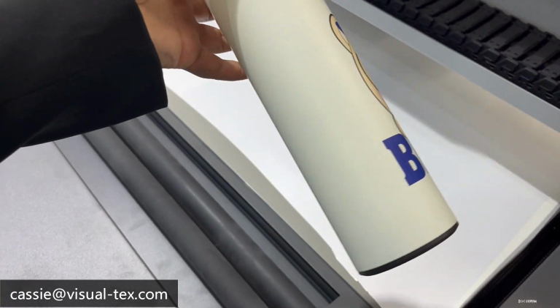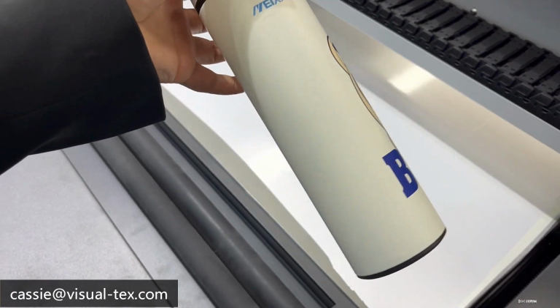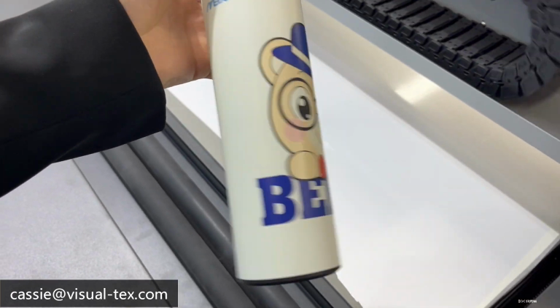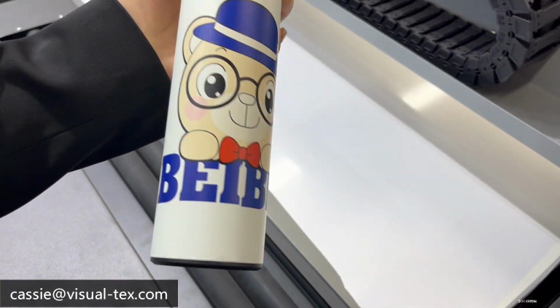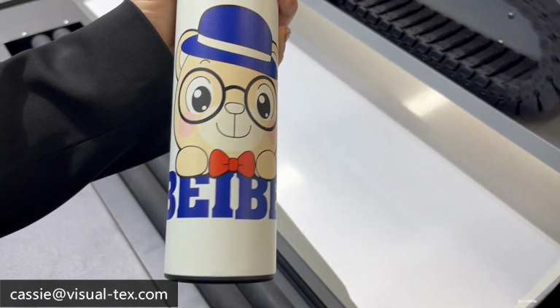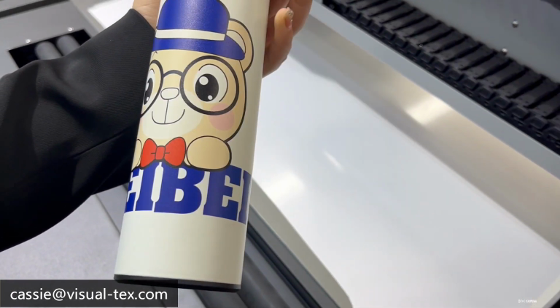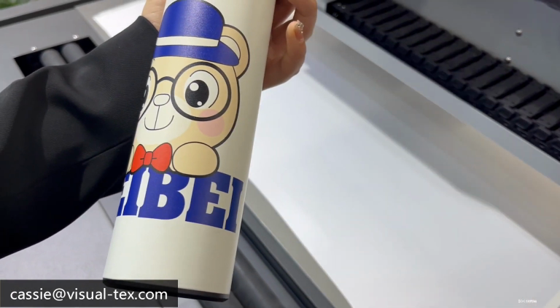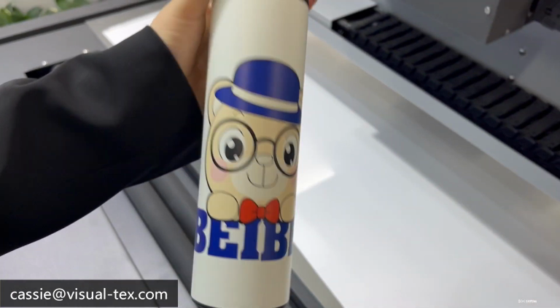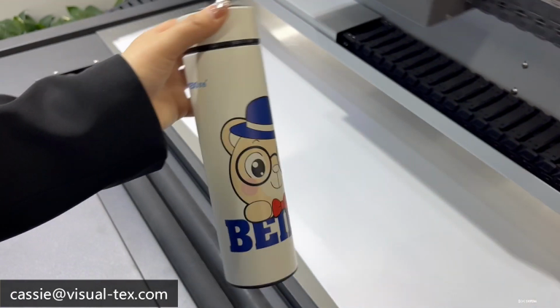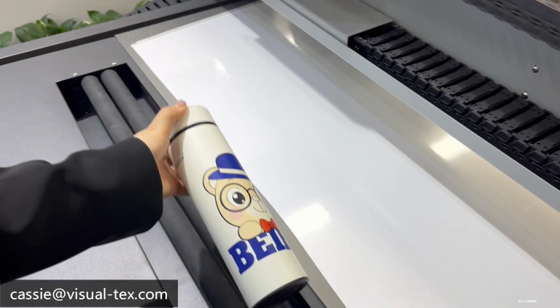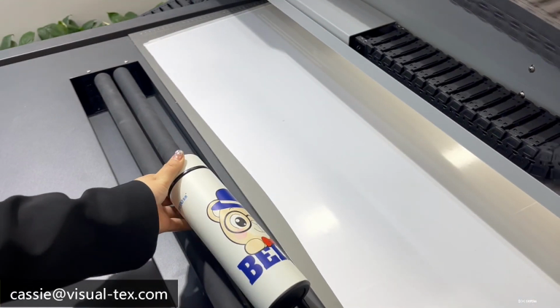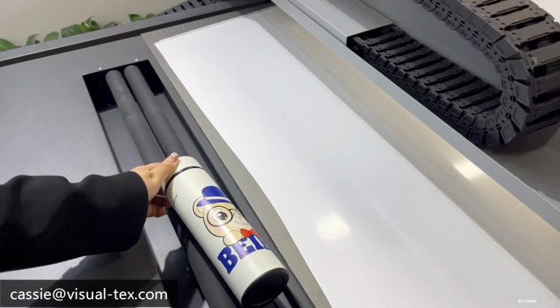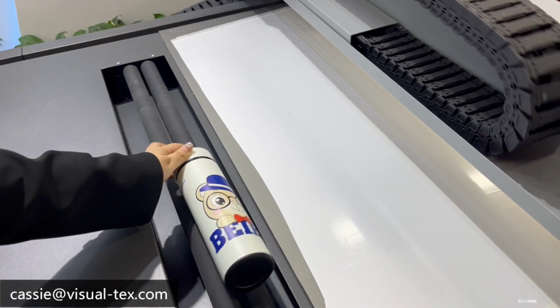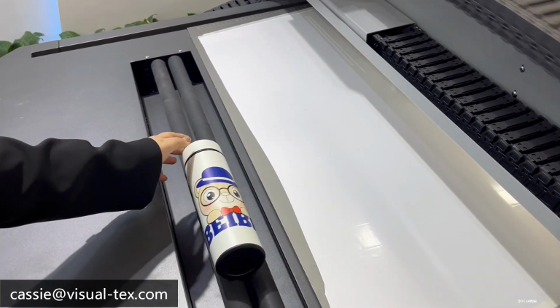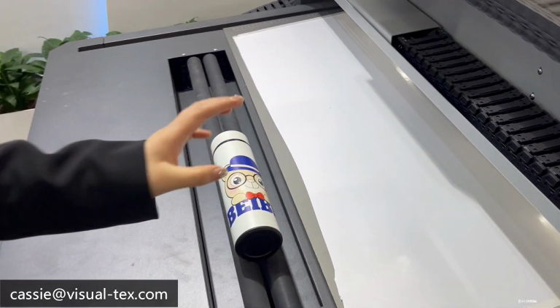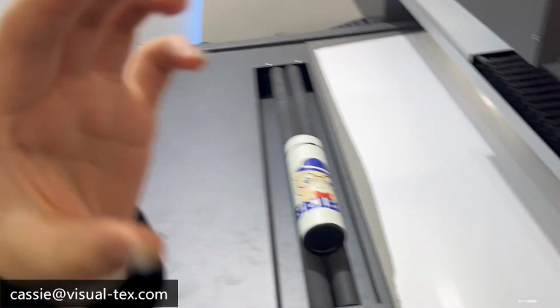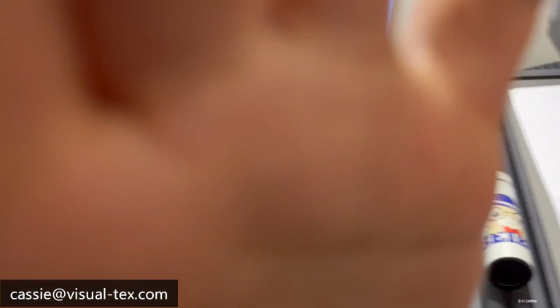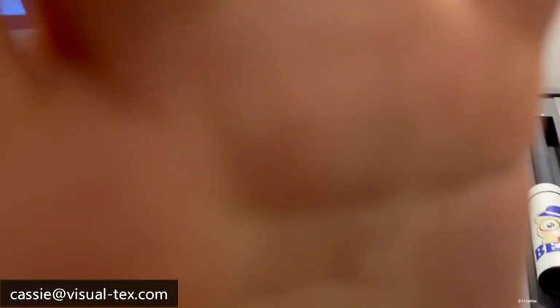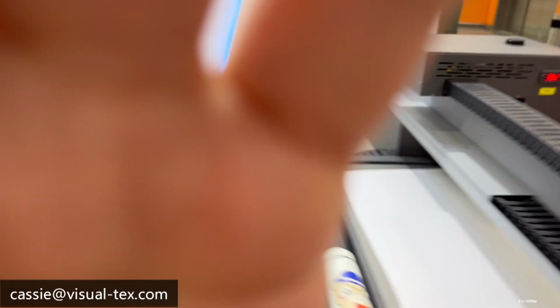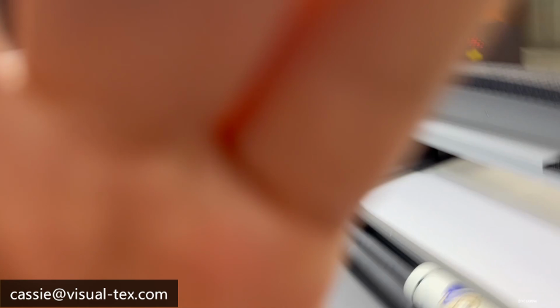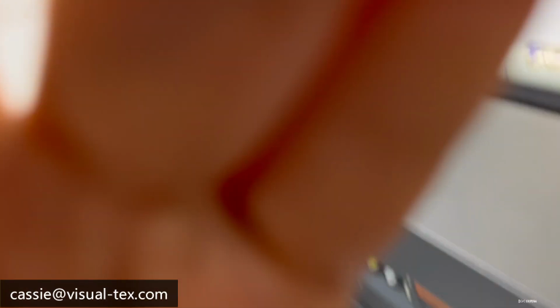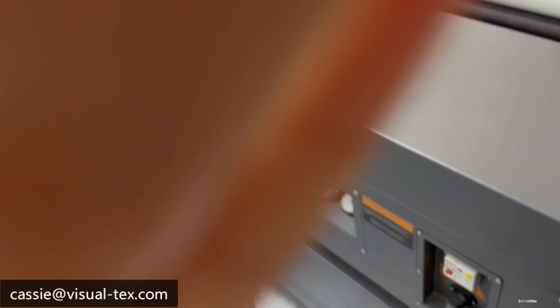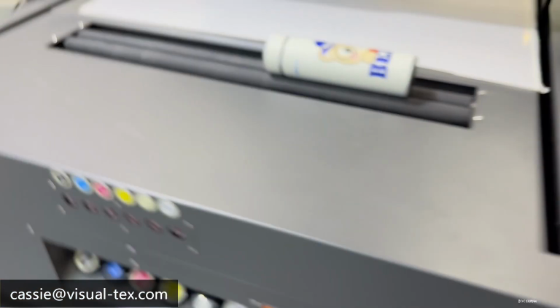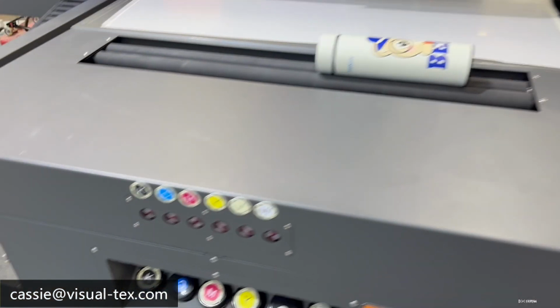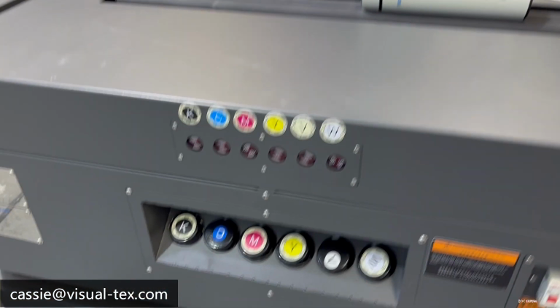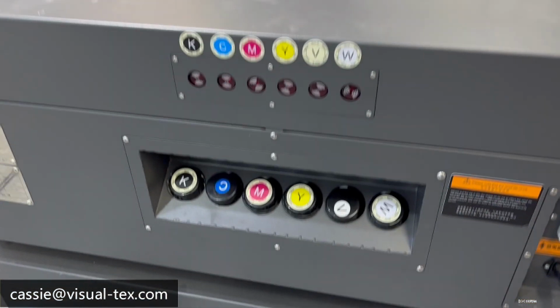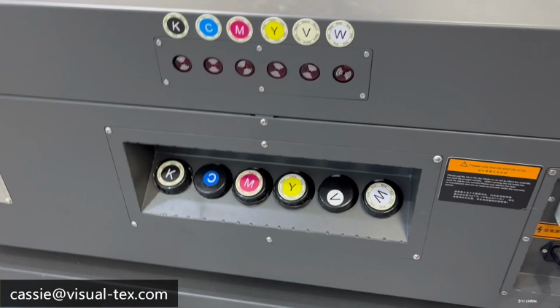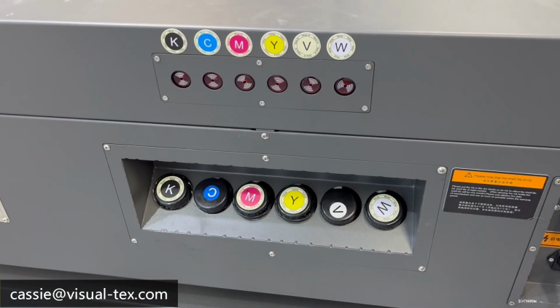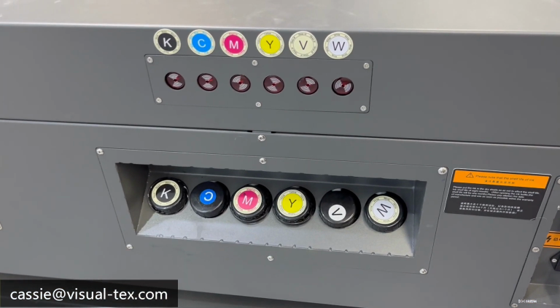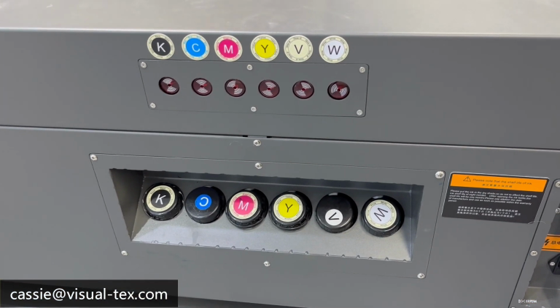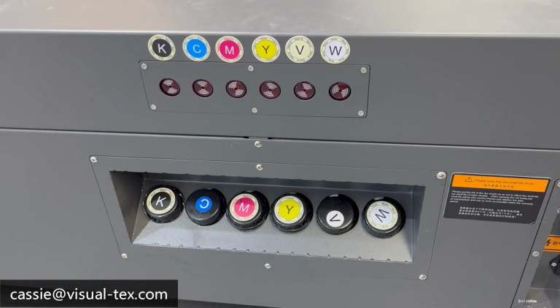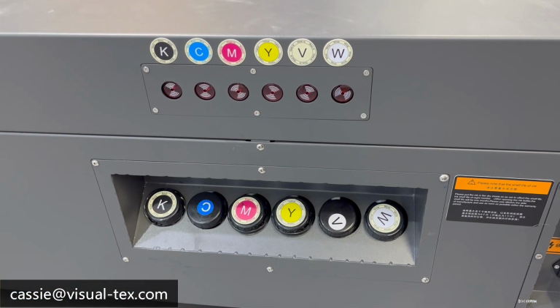This is the printing sample. On the back, this is our ink box.